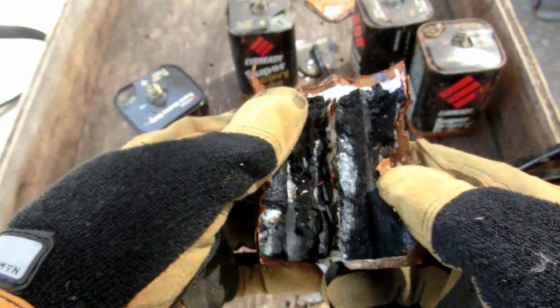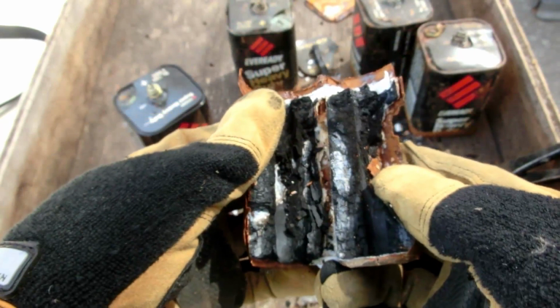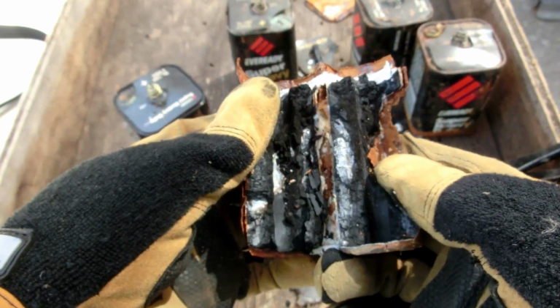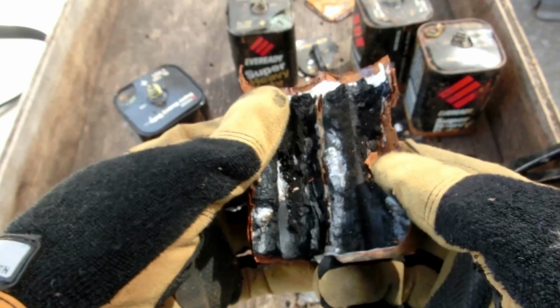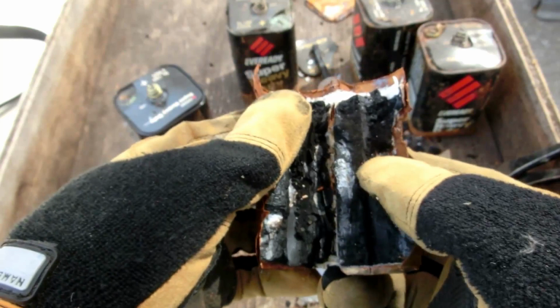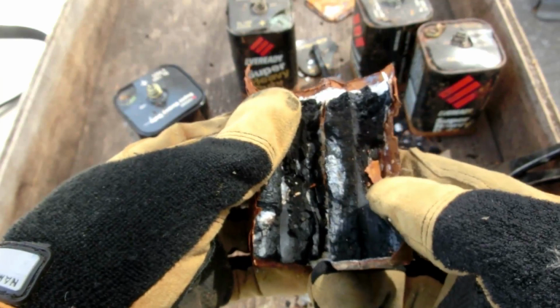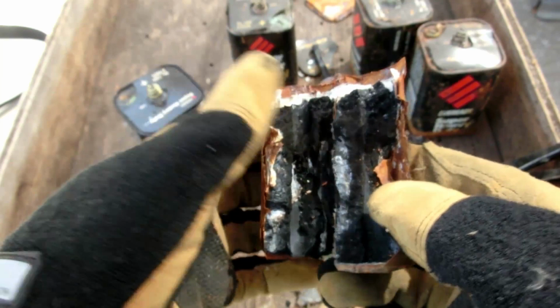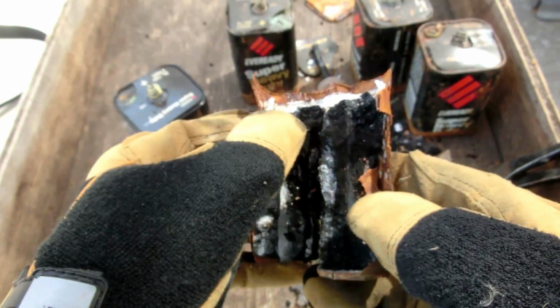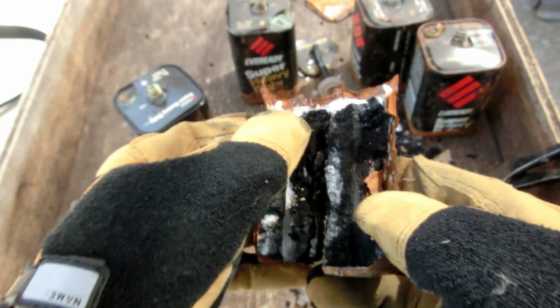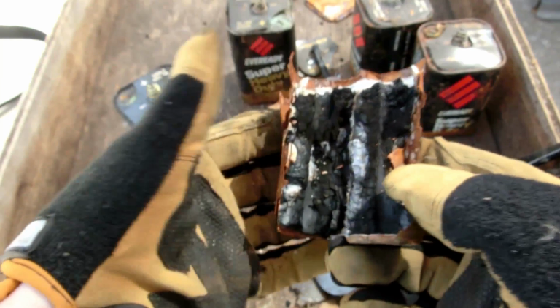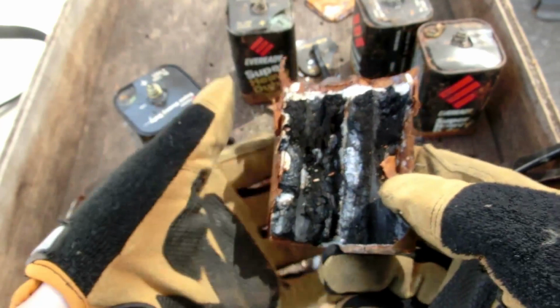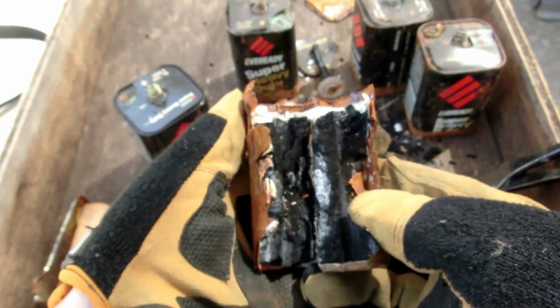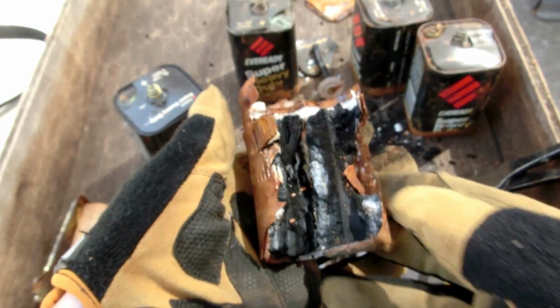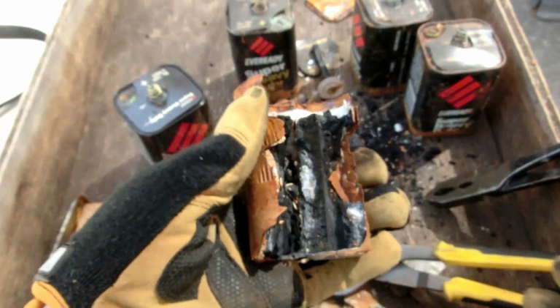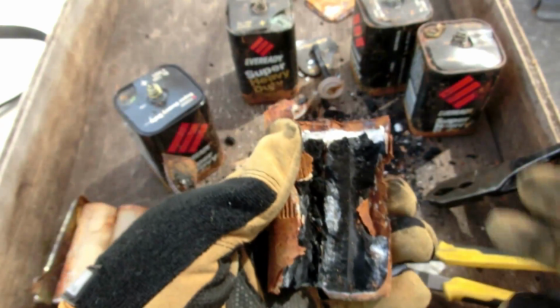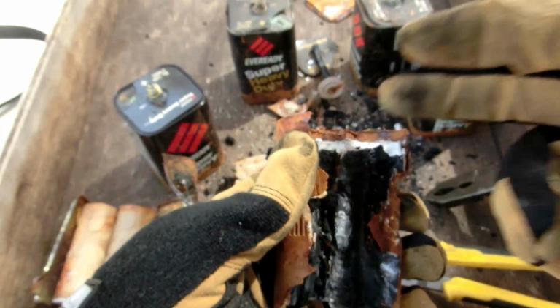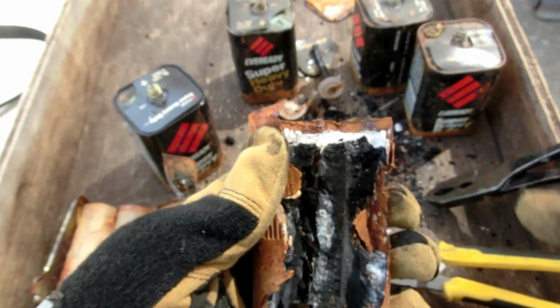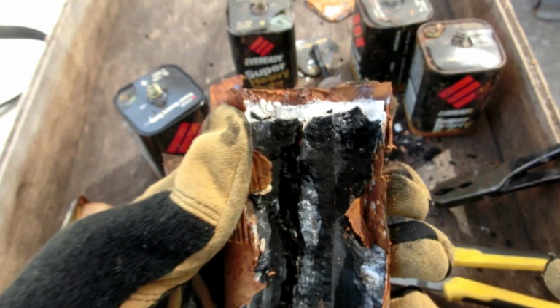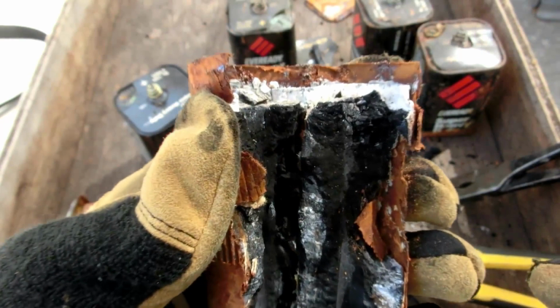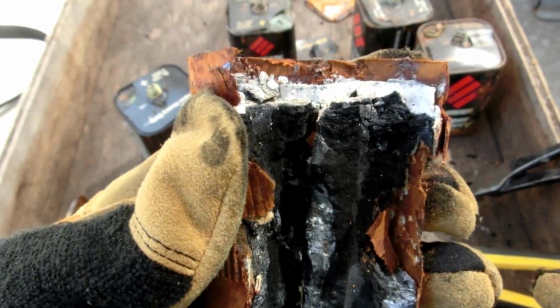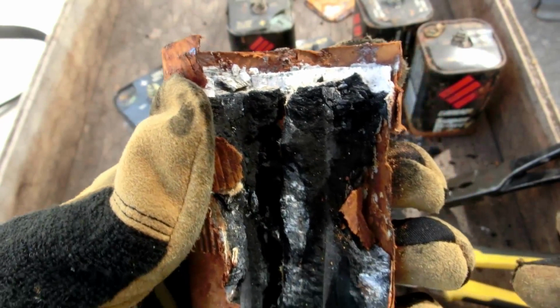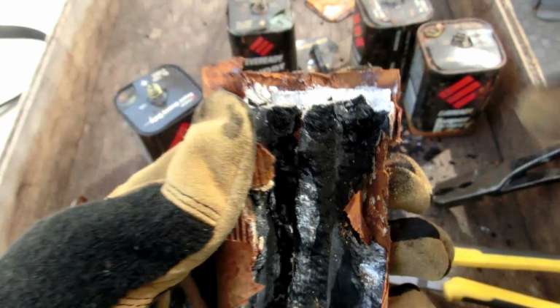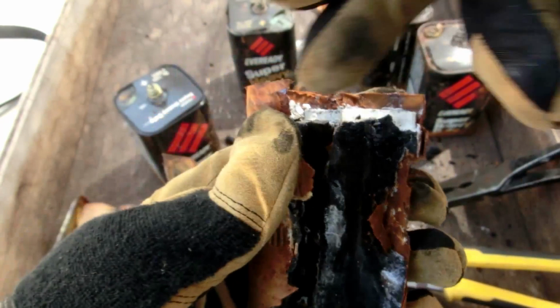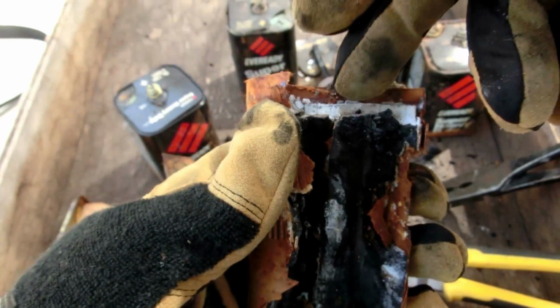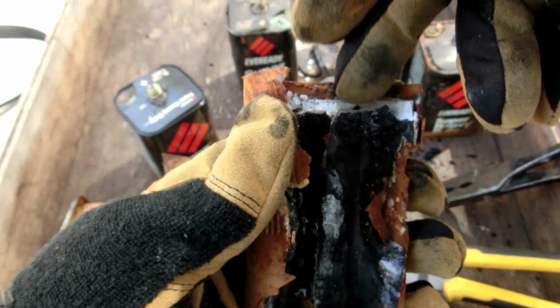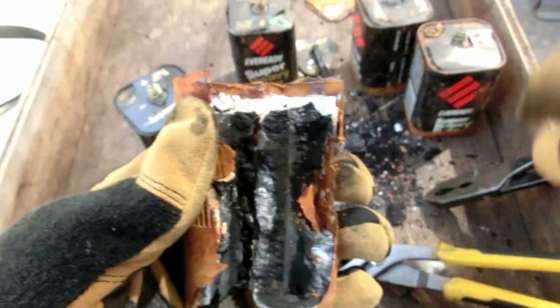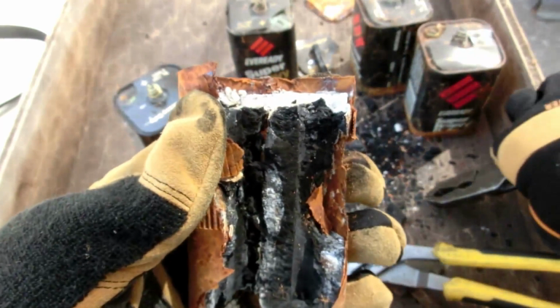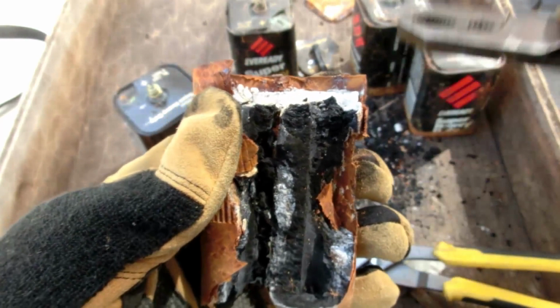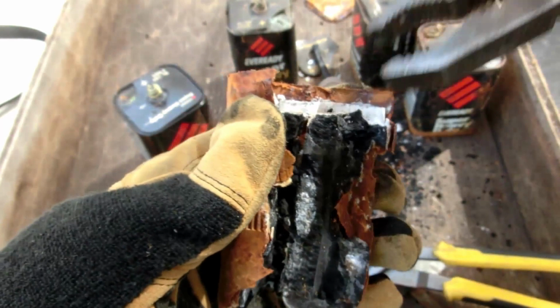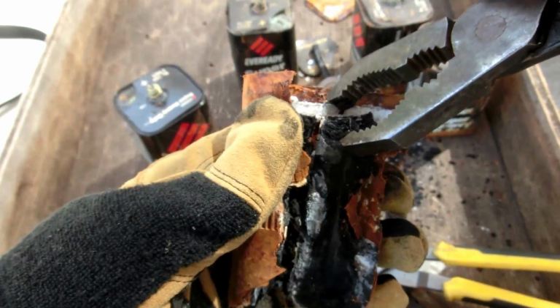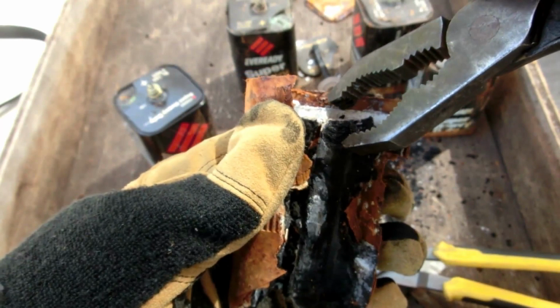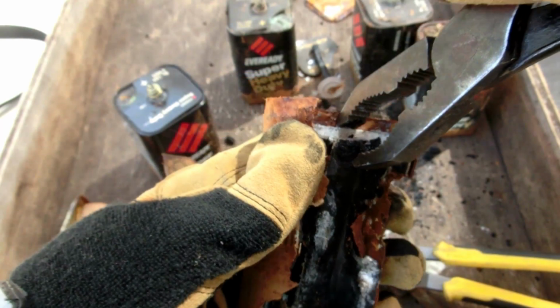Then in here is I believe the manganese dioxide or whatever compound. And the white stuff is zinc oxide, I think? Because there was a zinc plate on the outside, but the zinc plate is pretty much just powder now.